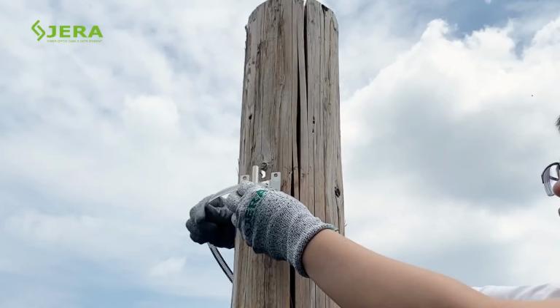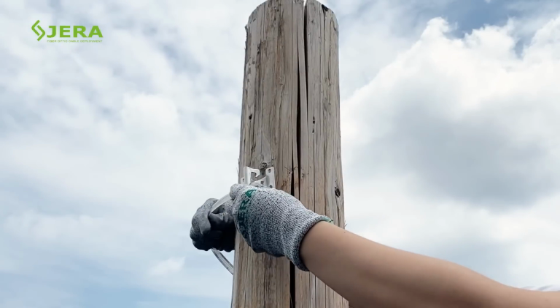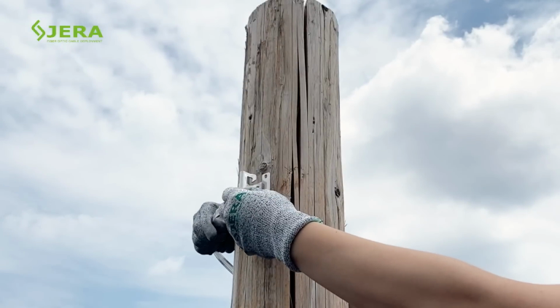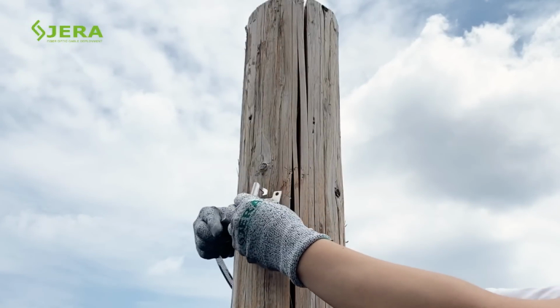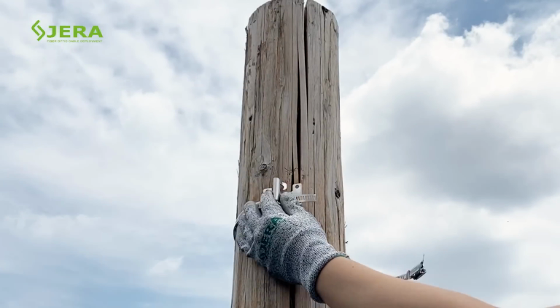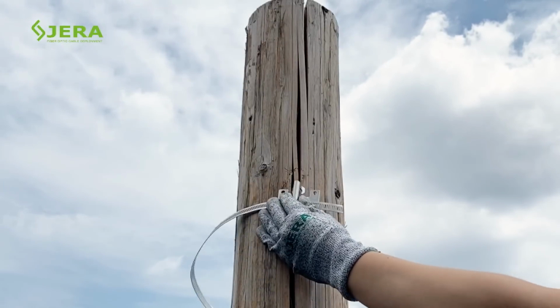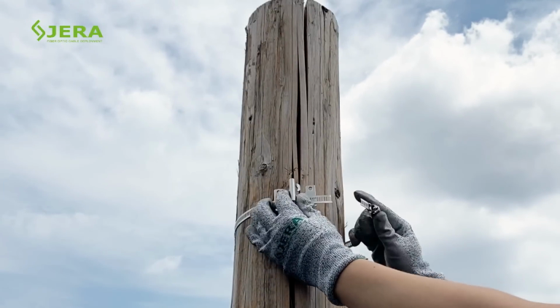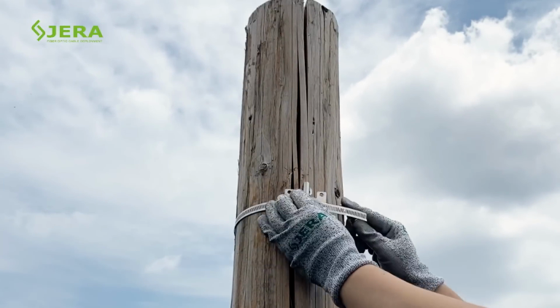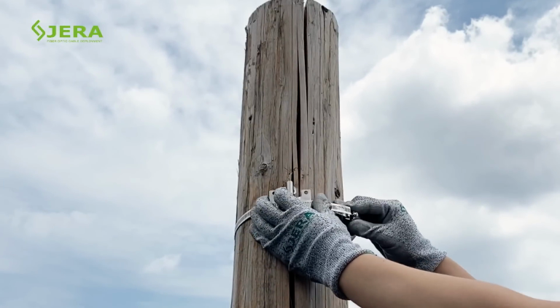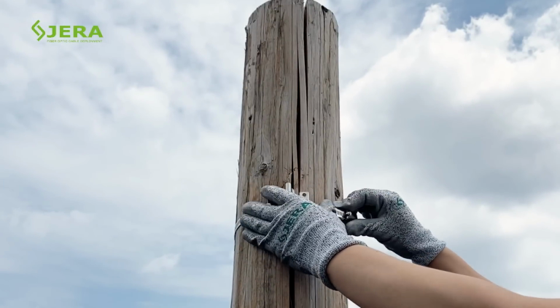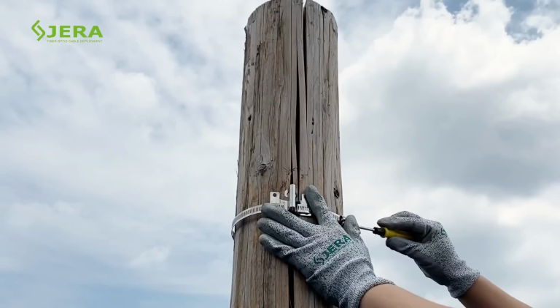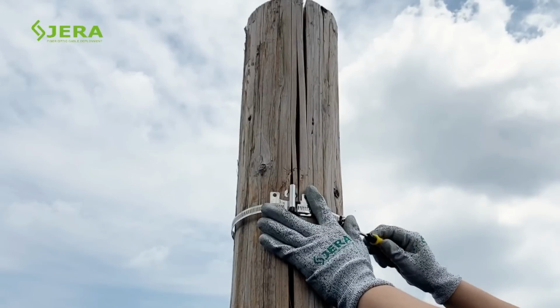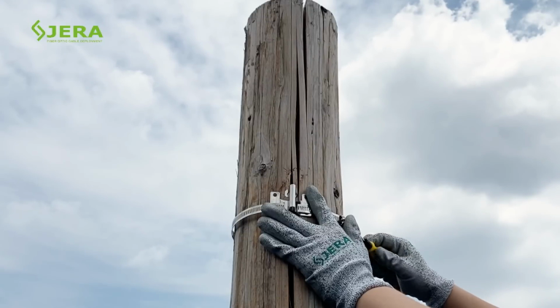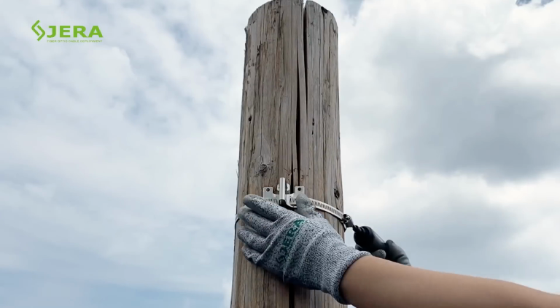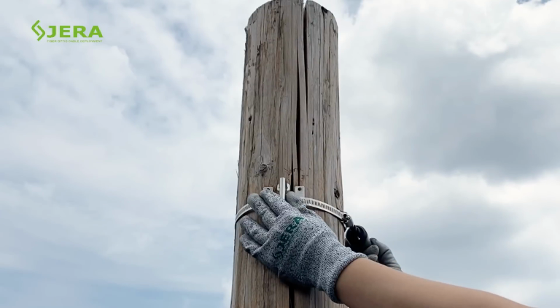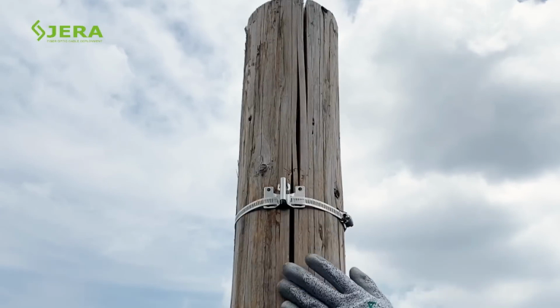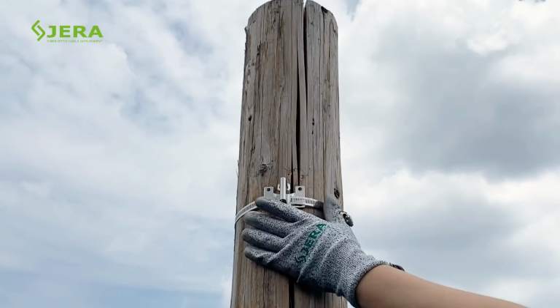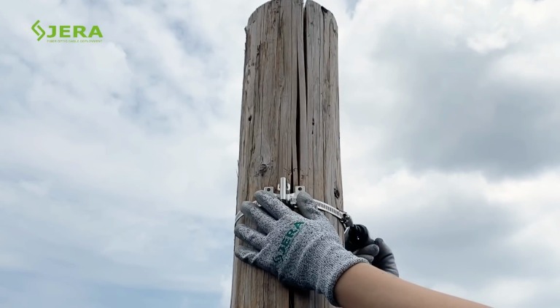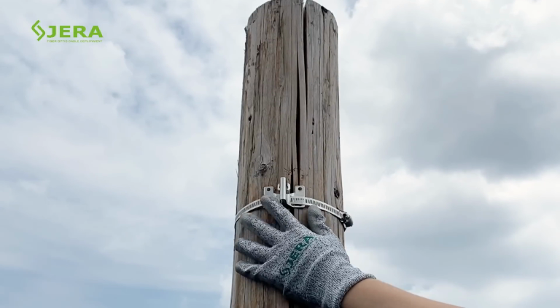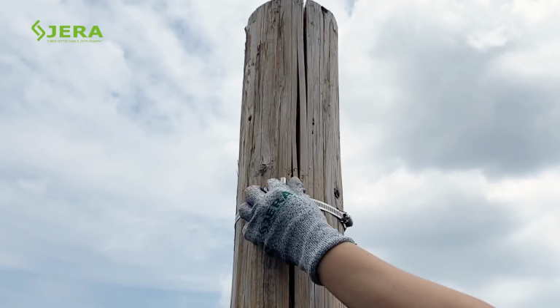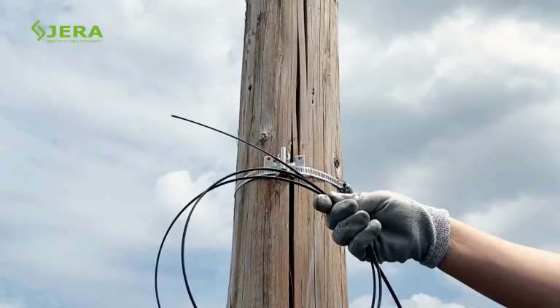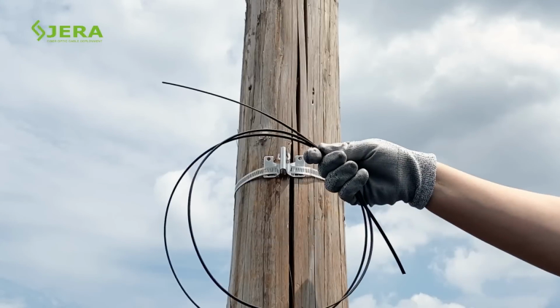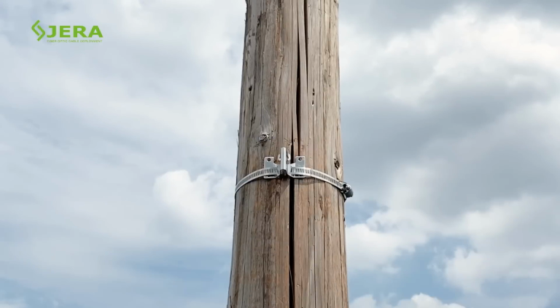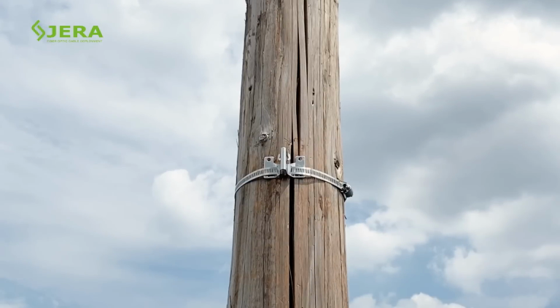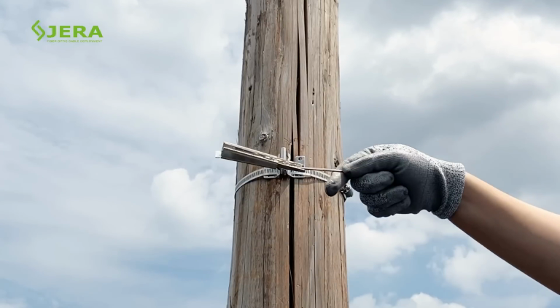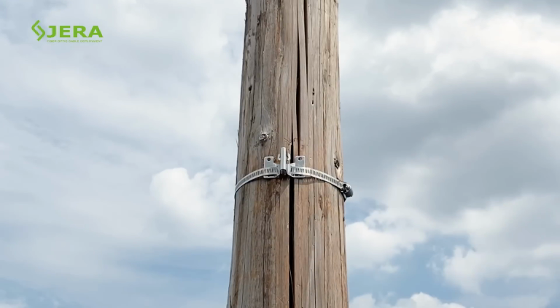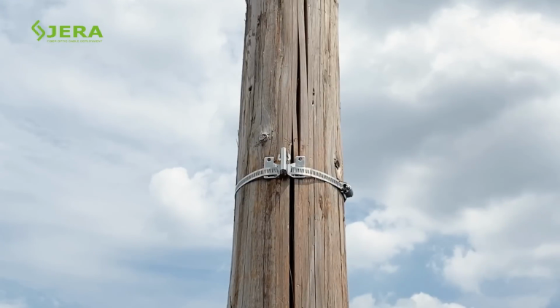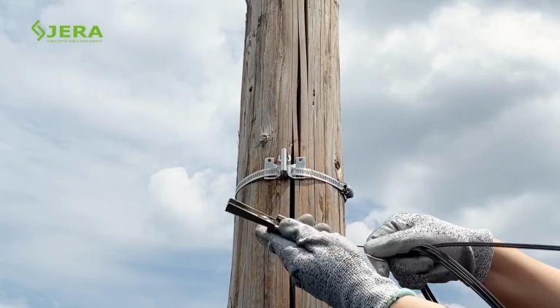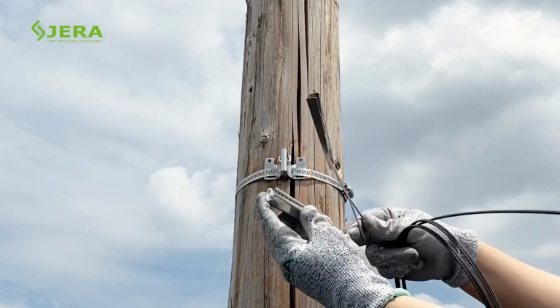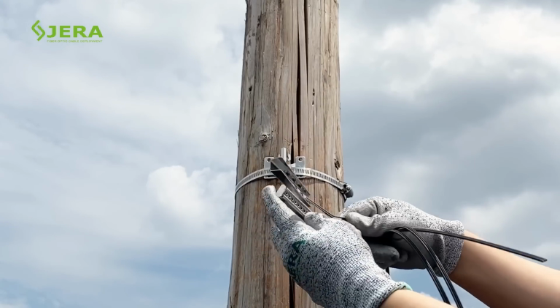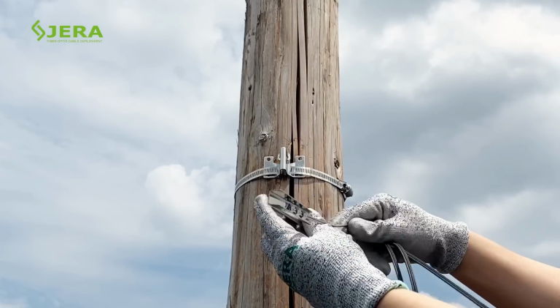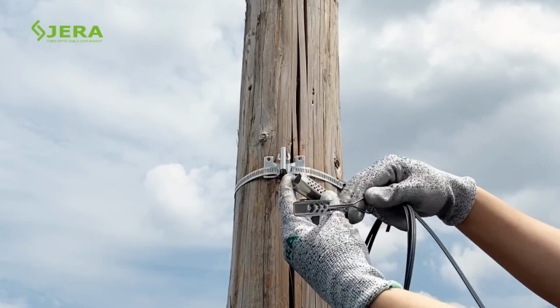Fasten the tie with the drop cable hook on the pole. Tighten the screw as shown. Secure the drop clamp ODWAC with the drop cable.